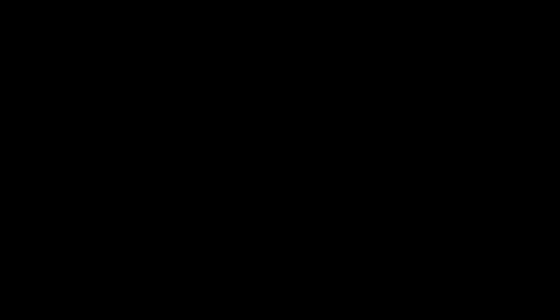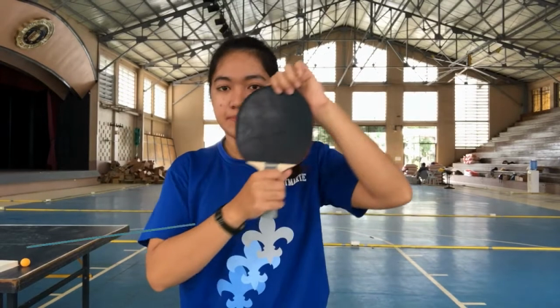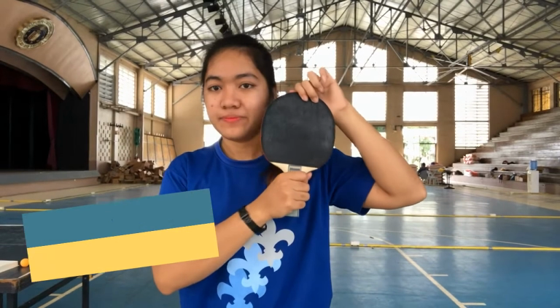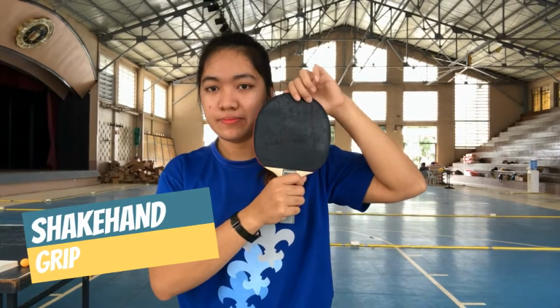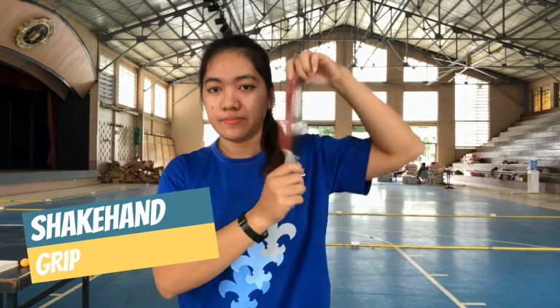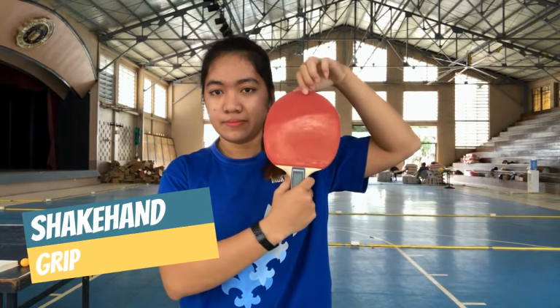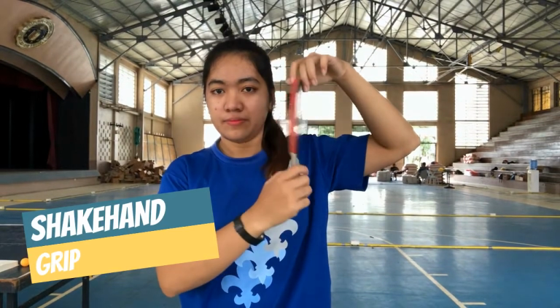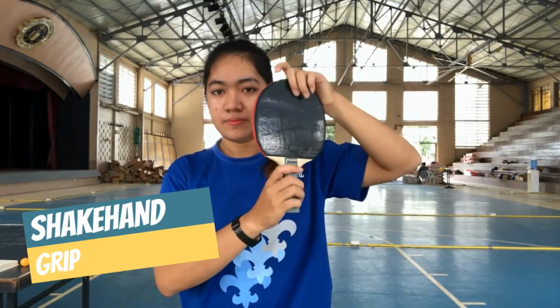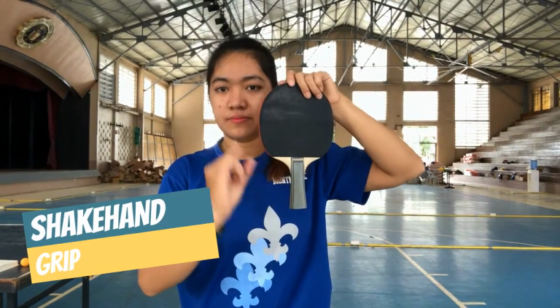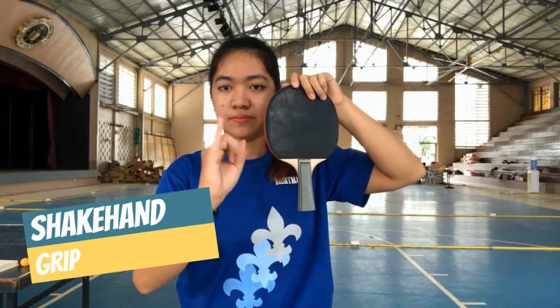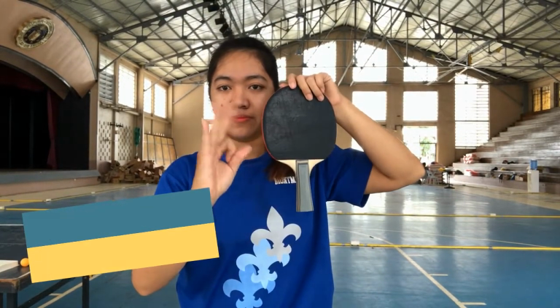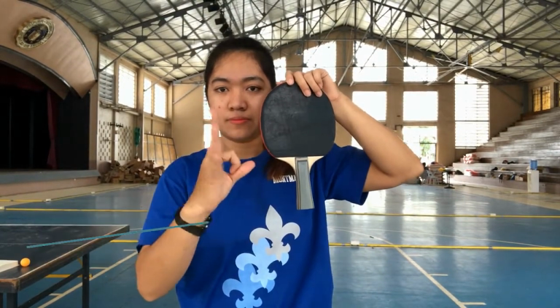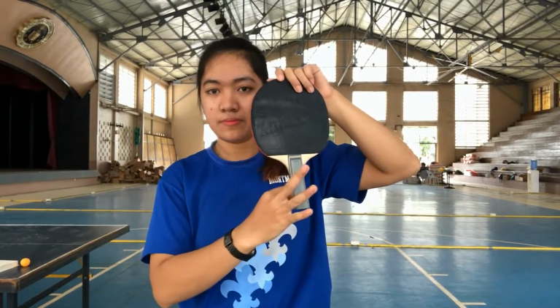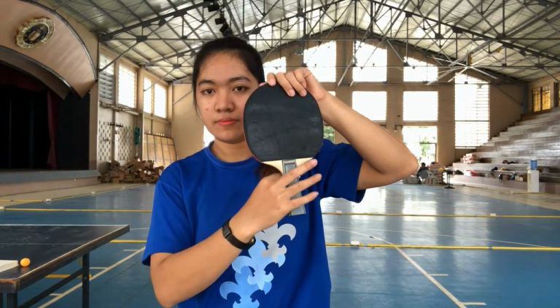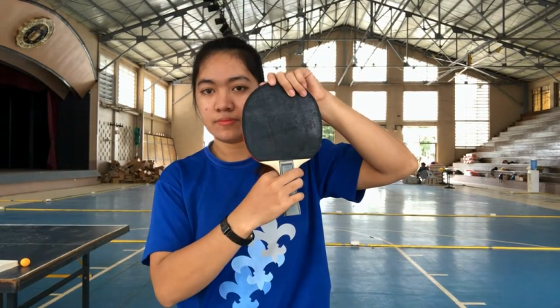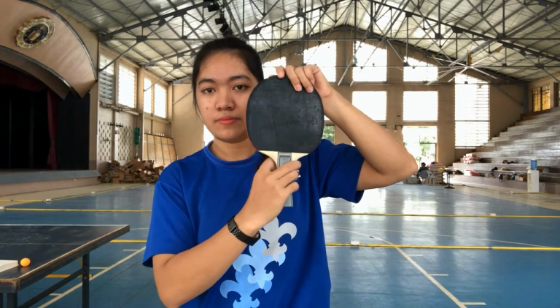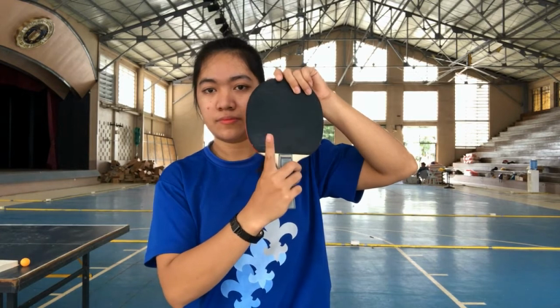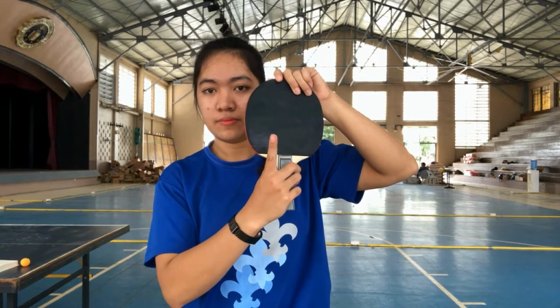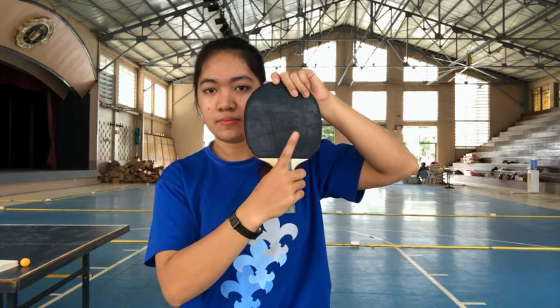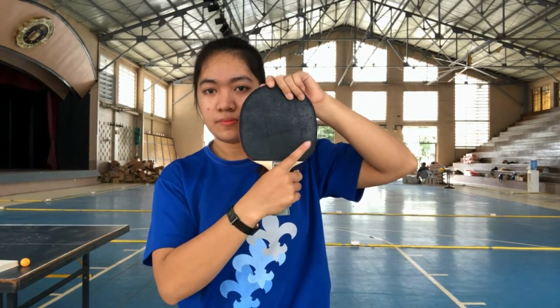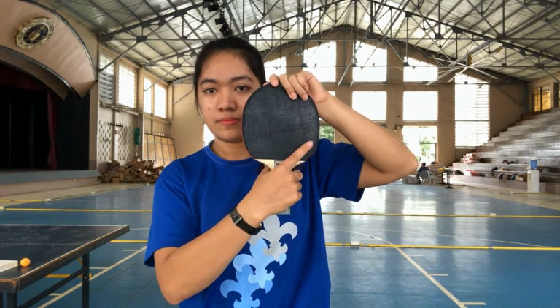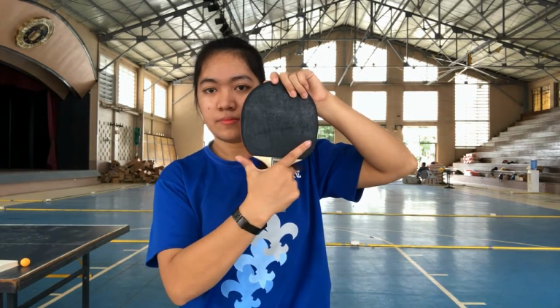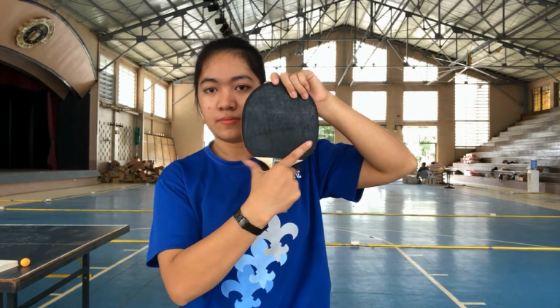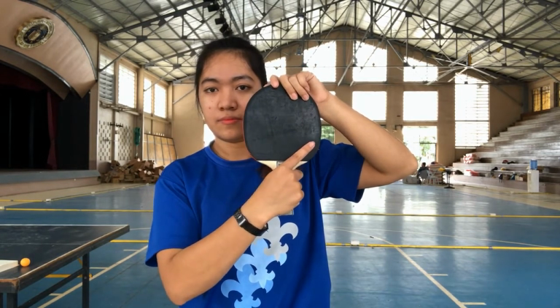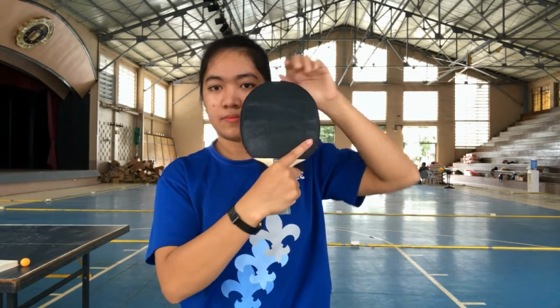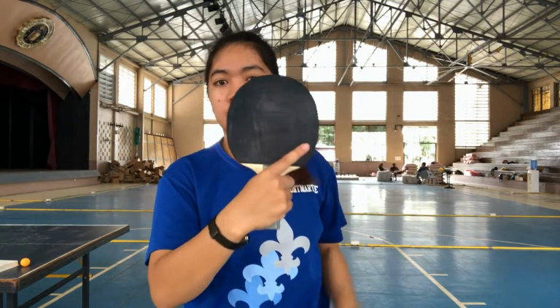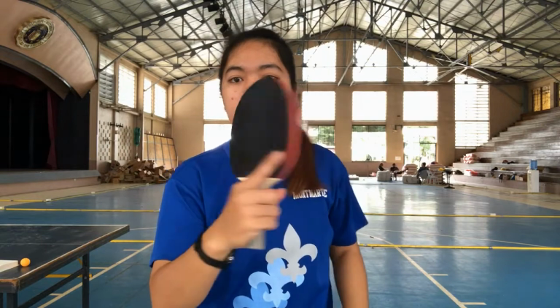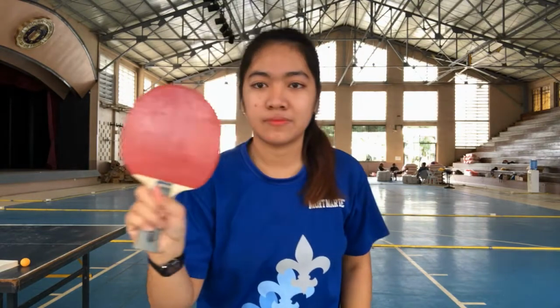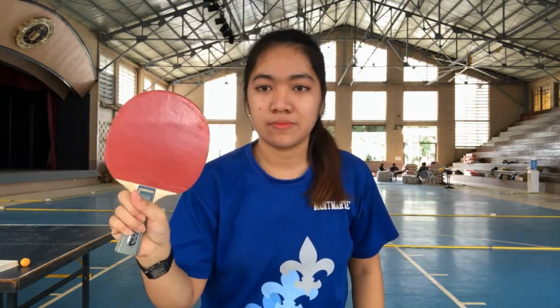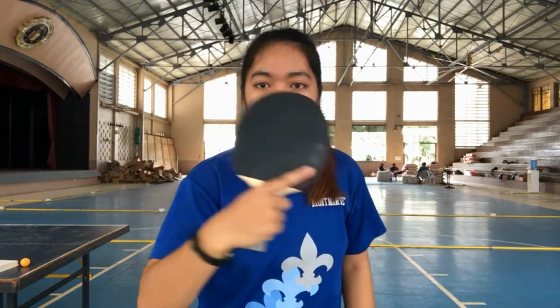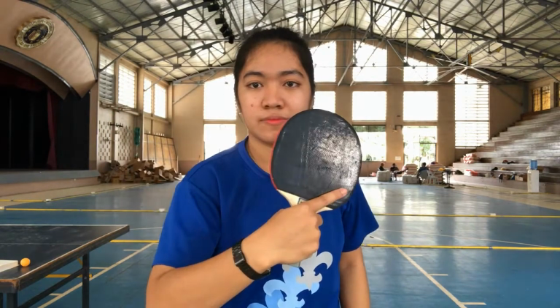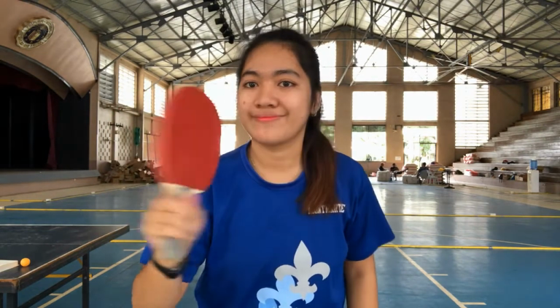Imagine shaking hands with someone — you need to place your pinky, middle, ring, and thumb fingers on the handle. Your index finger must be placed at the bottom of the paddle. This is the forehand shakehand grip.